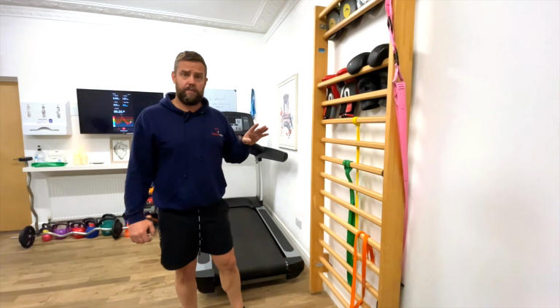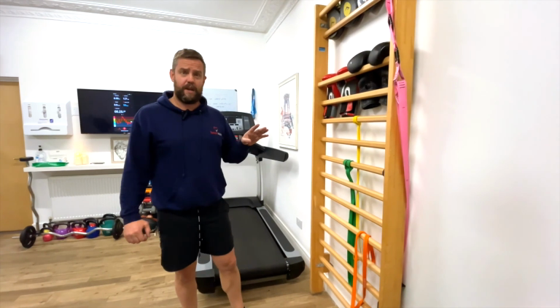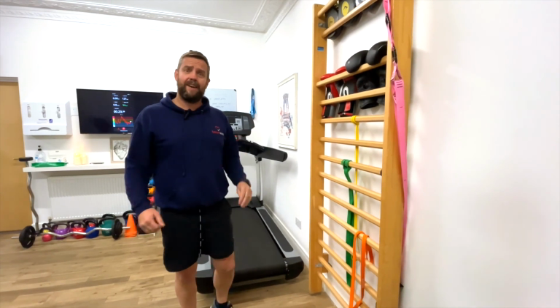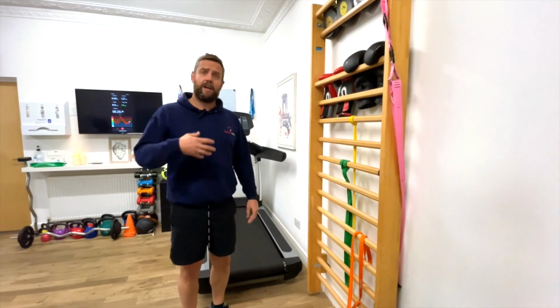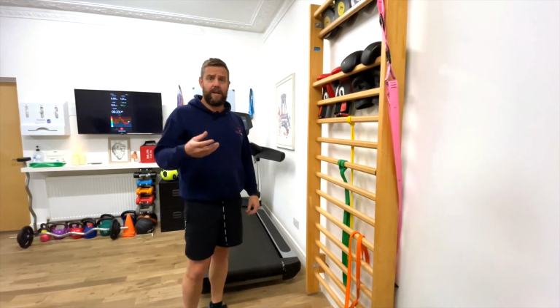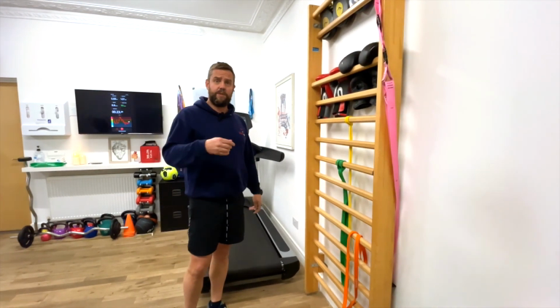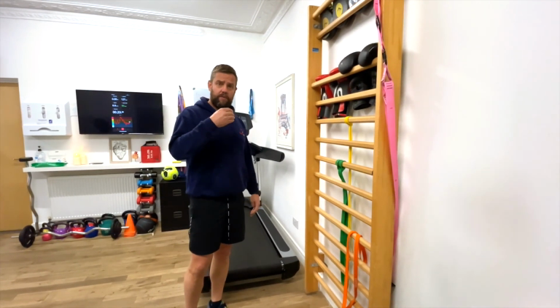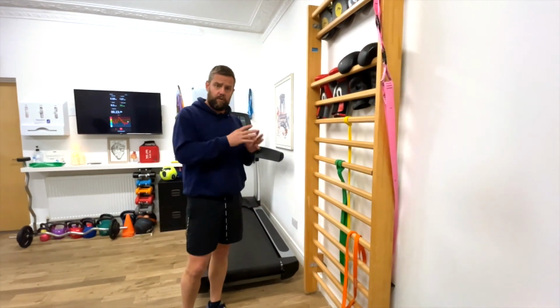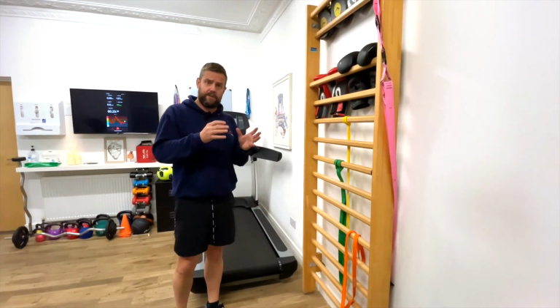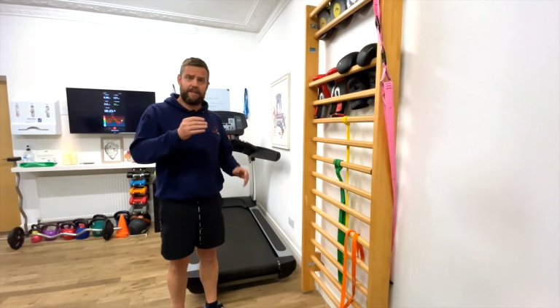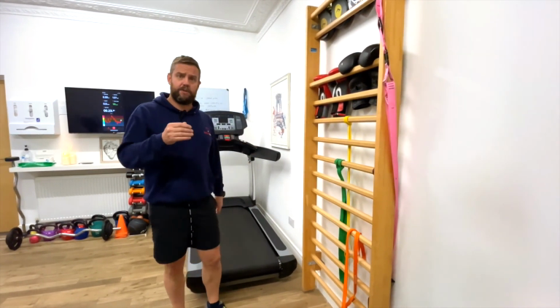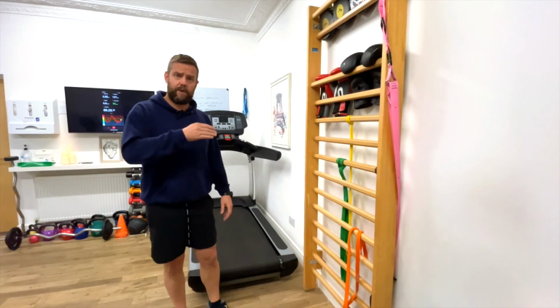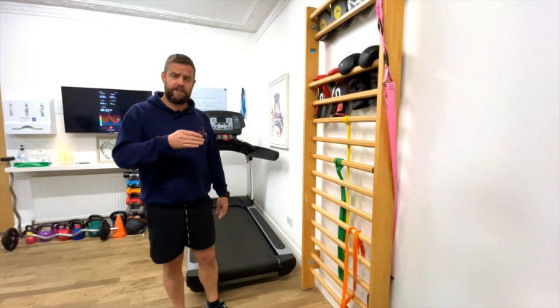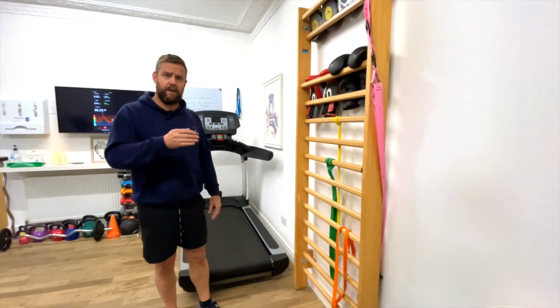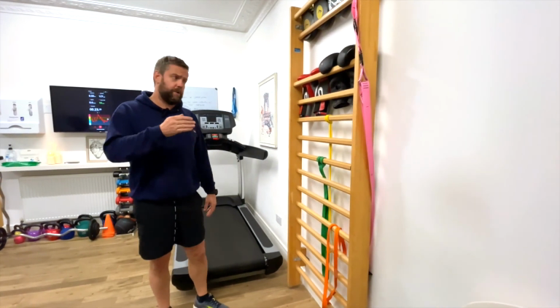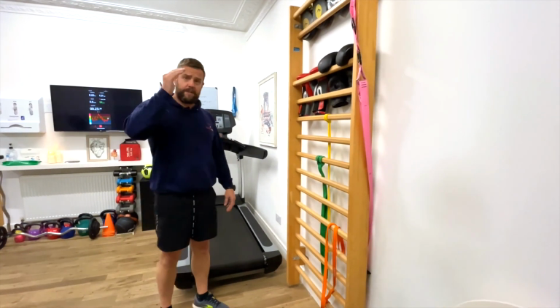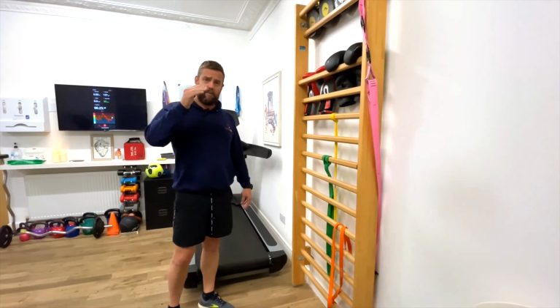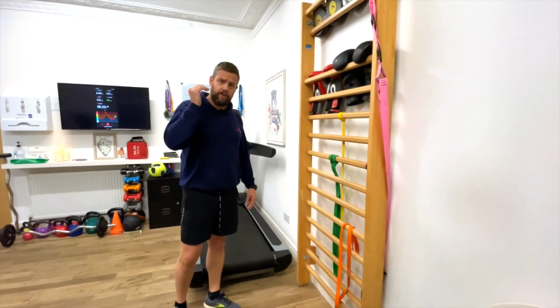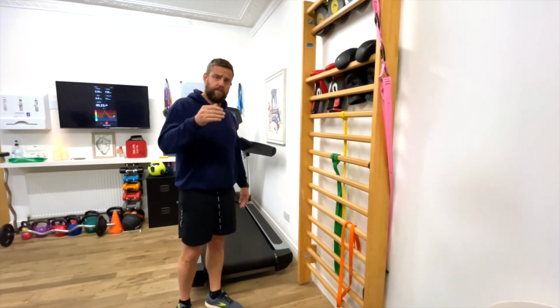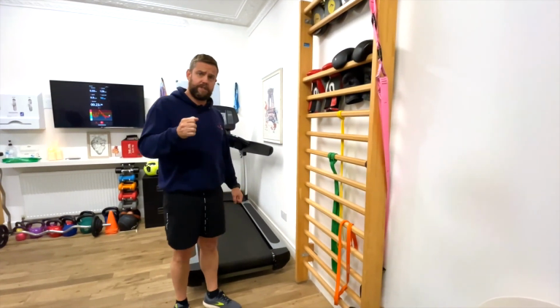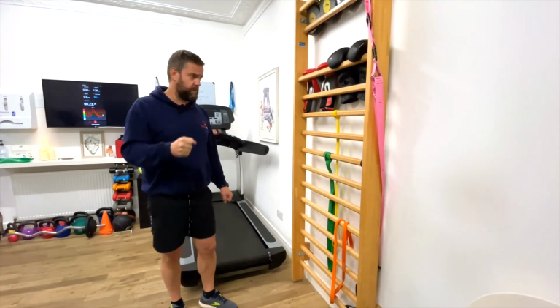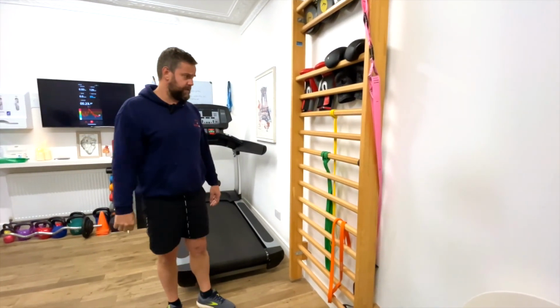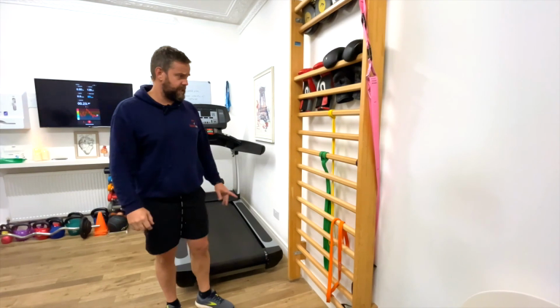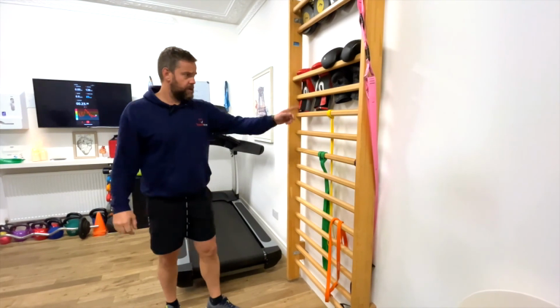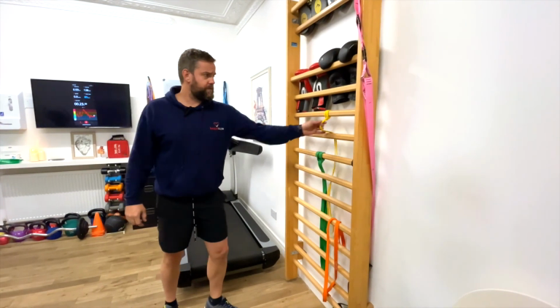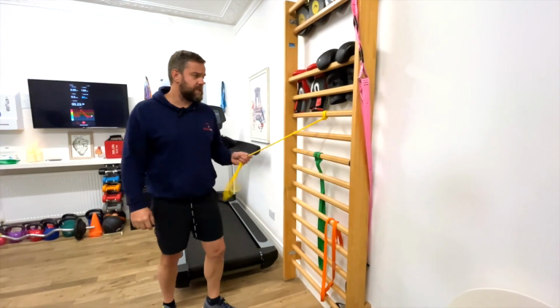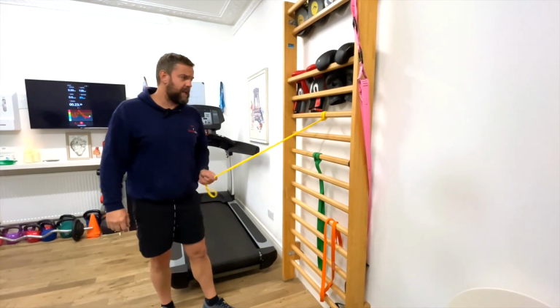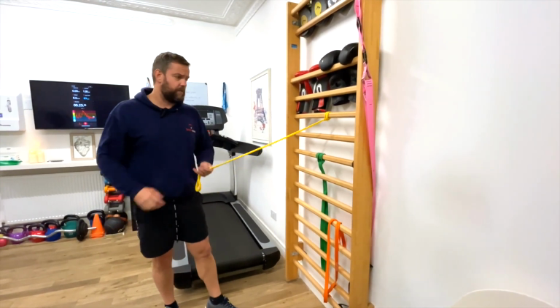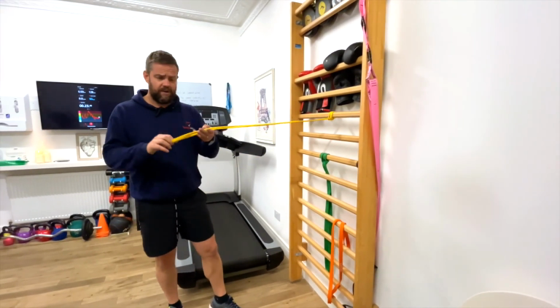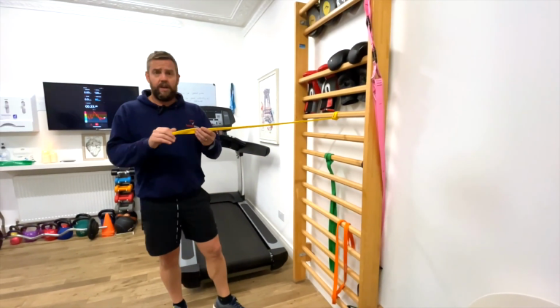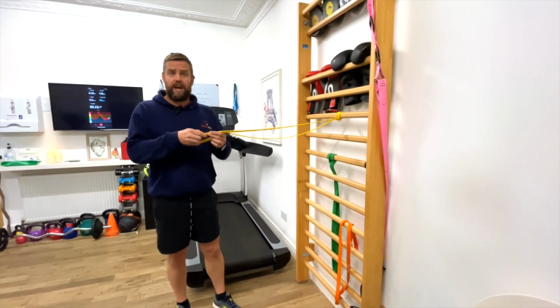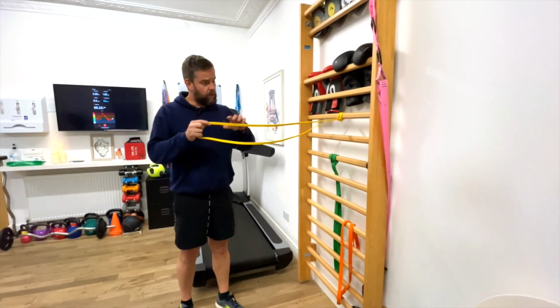So I'll go through four exercises we can do with them today. Like a lot of my exercises, we try and do them all together back to back, so don't have a rest in between. We're going to do reasonably high reps with not too much resistance, so we'll work until fatigue. The first one we do uses a slightly higher, yellow band — quite a thin band — so not a huge amount of resistance.